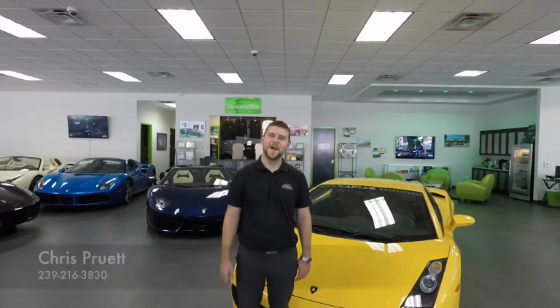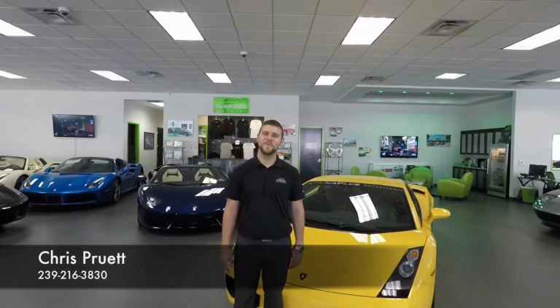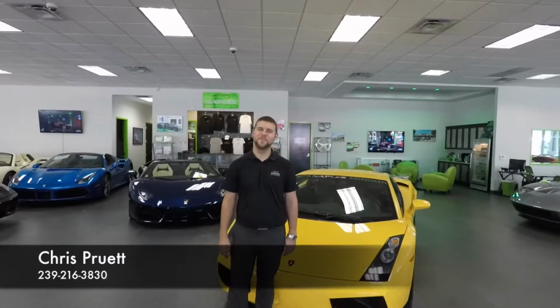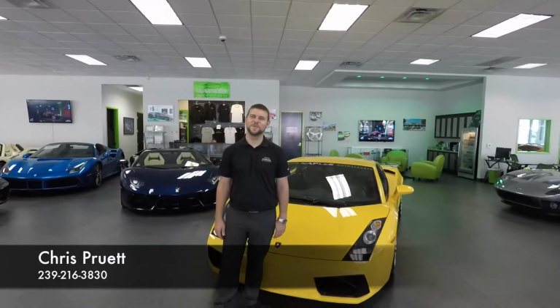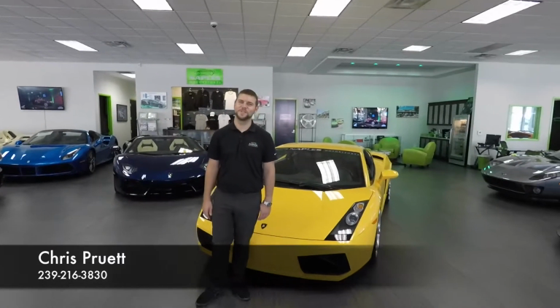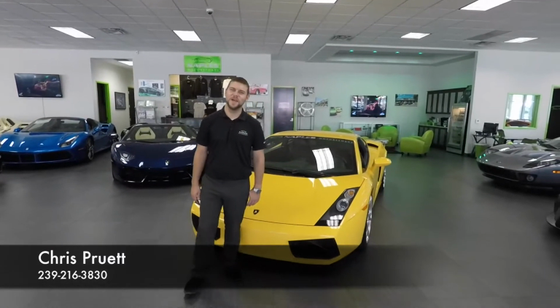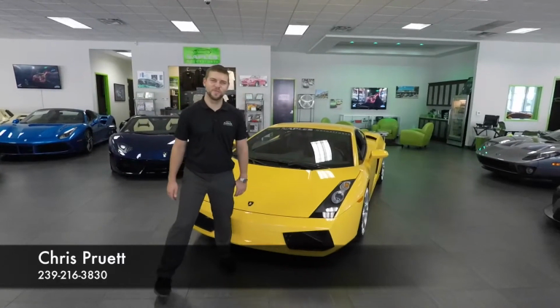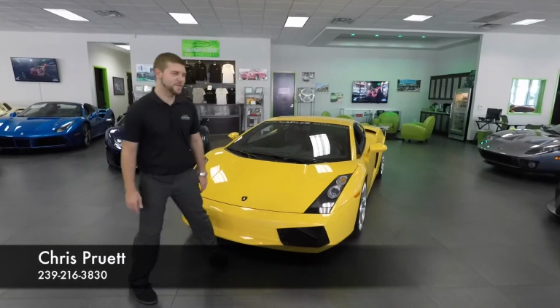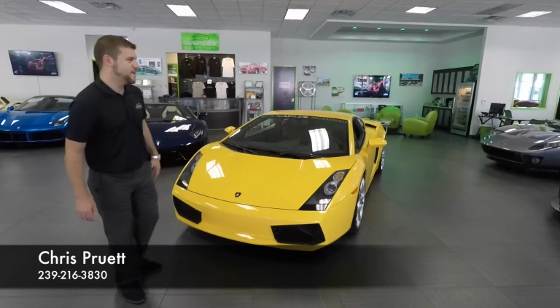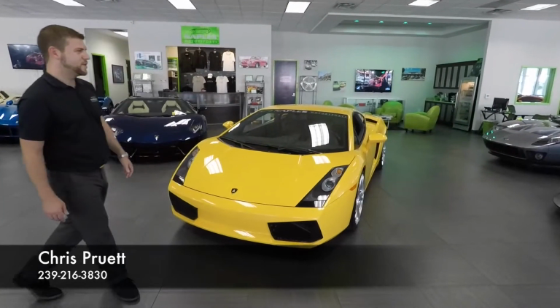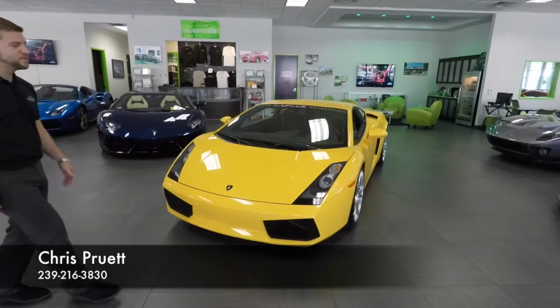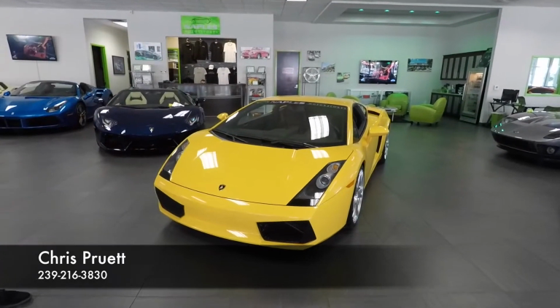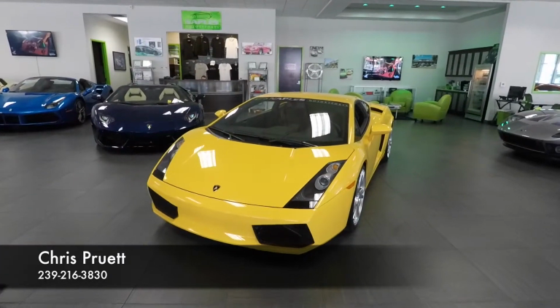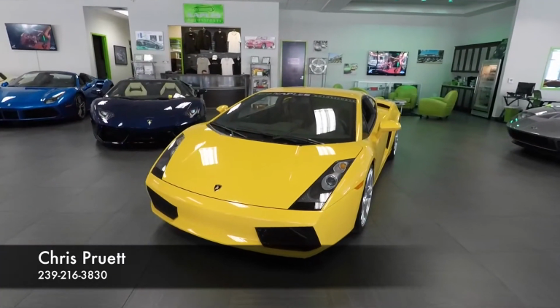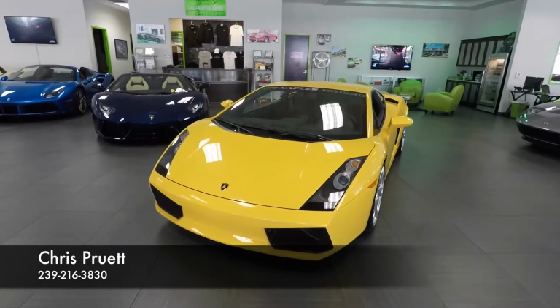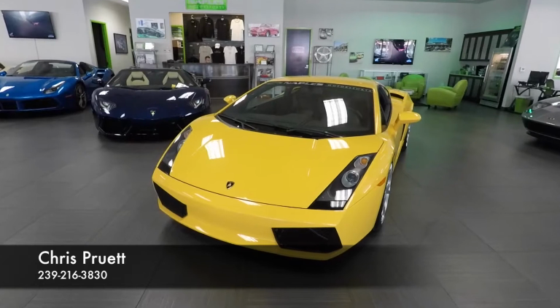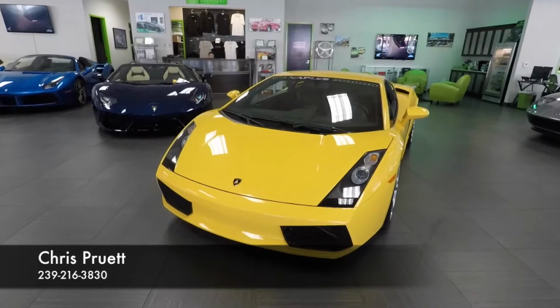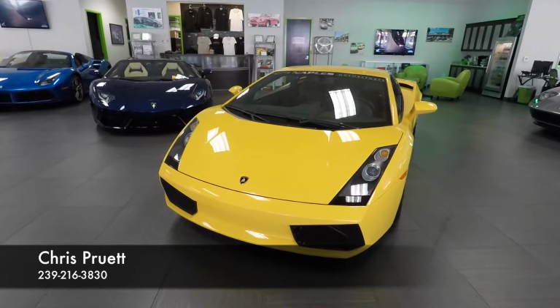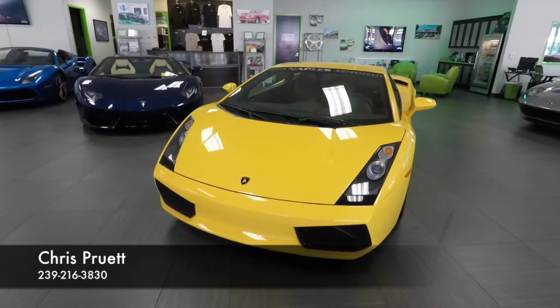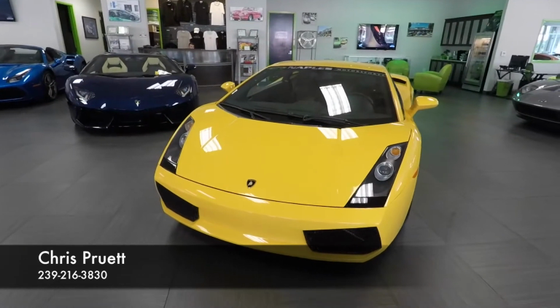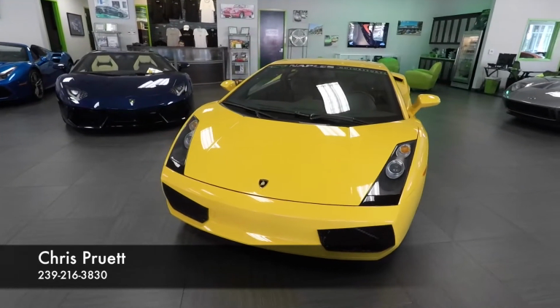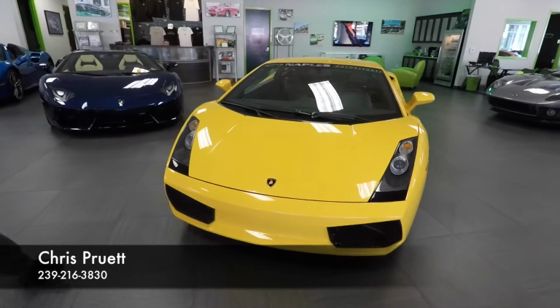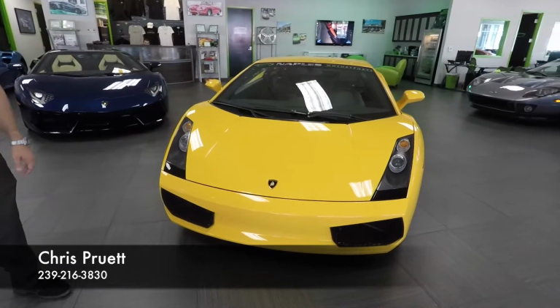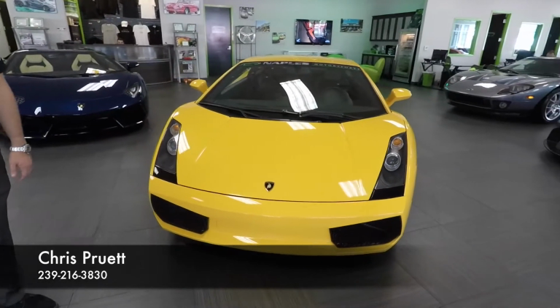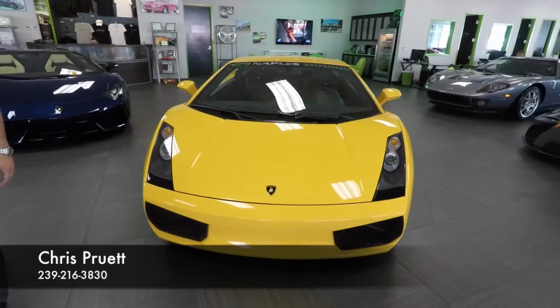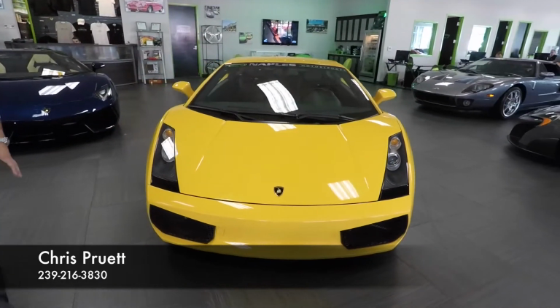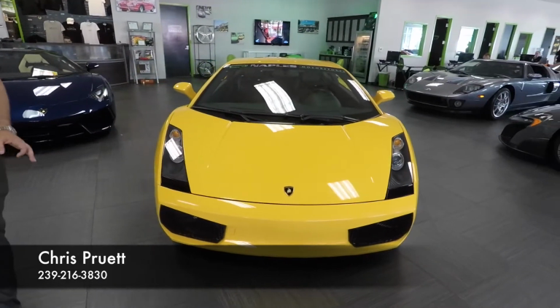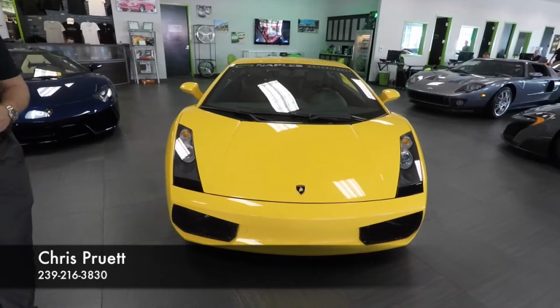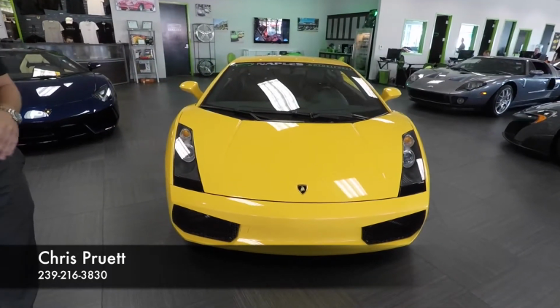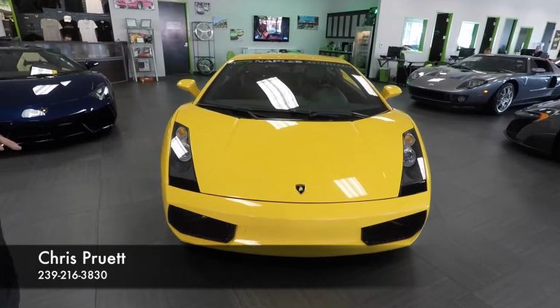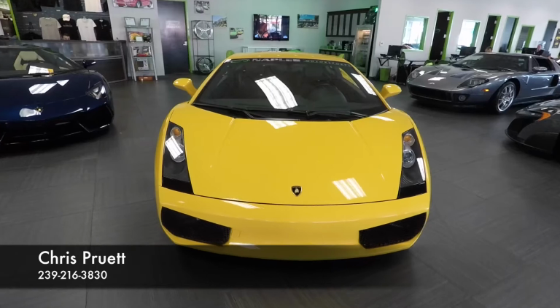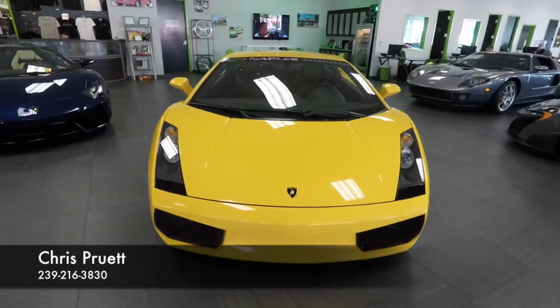Hi, welcome back to Naples Motorsports. I'm Chris Pruitt. Today we're looking at this 2004 Lamborghini Gallardo. This car has just 18,600 miles on it, and it's in great, great condition.